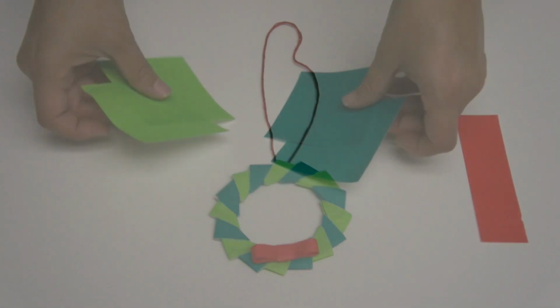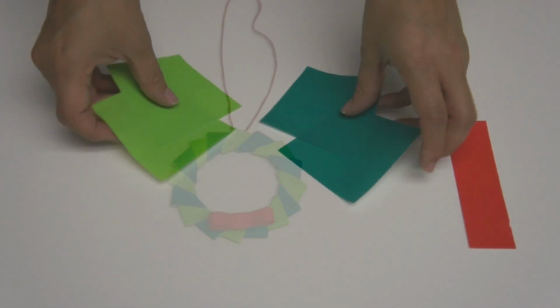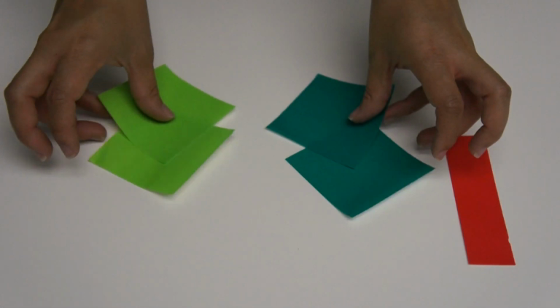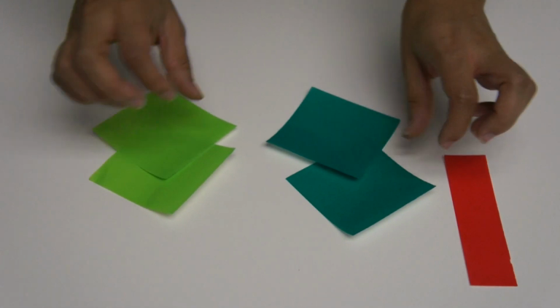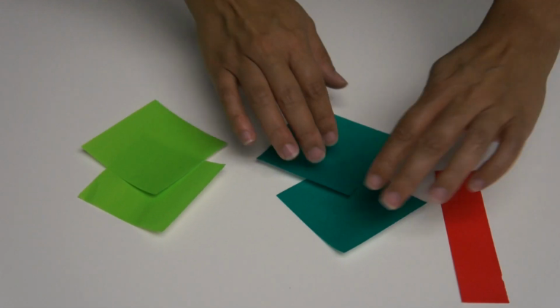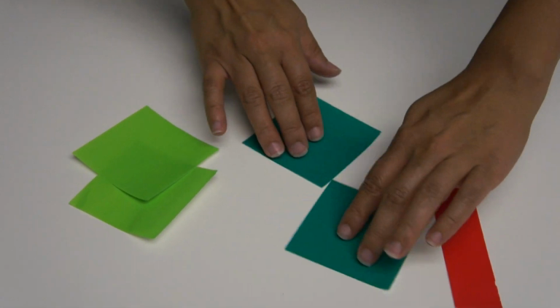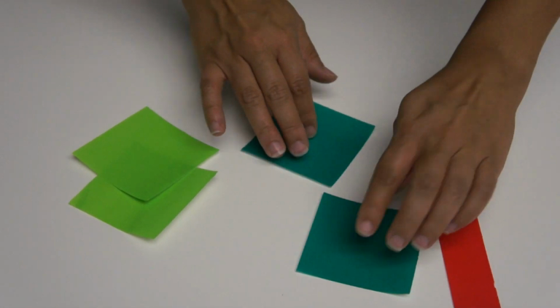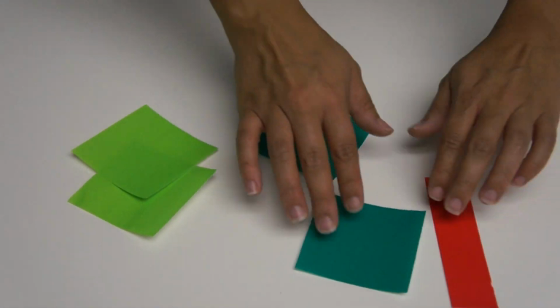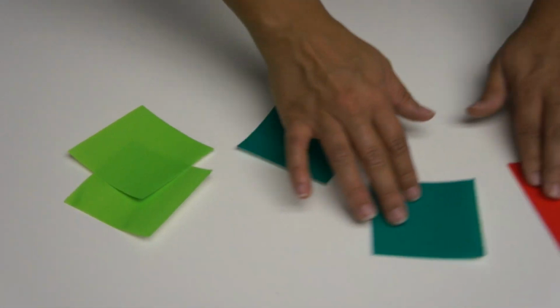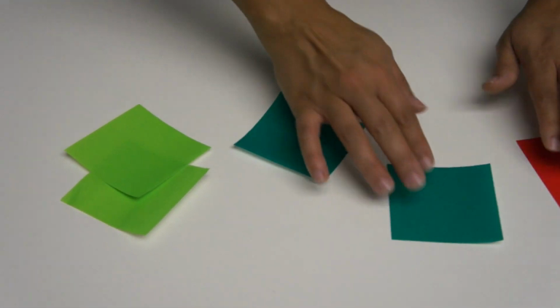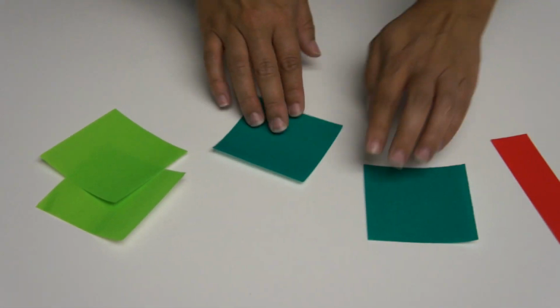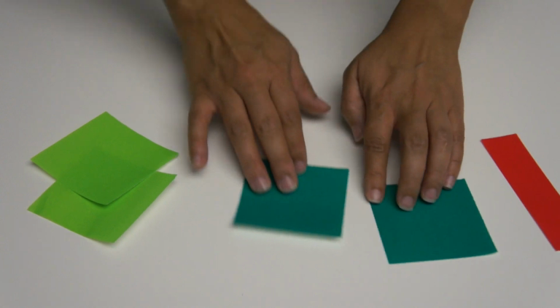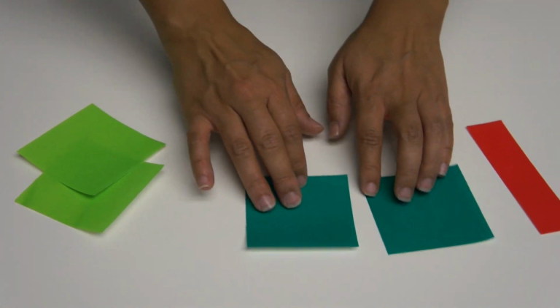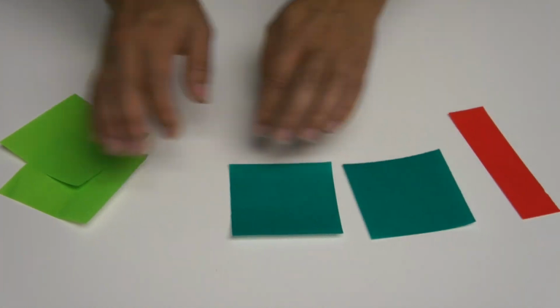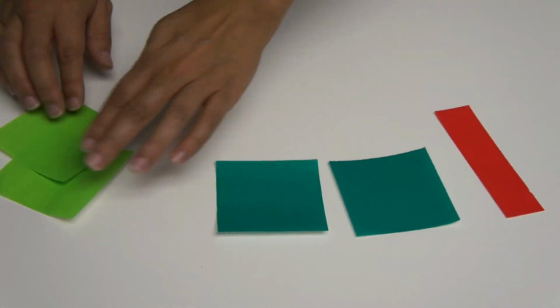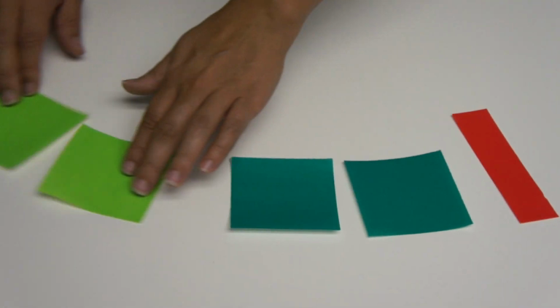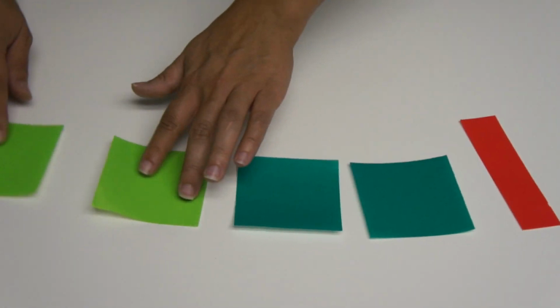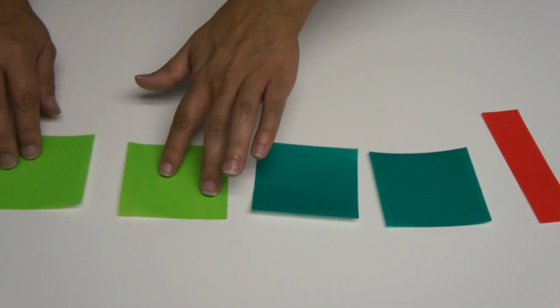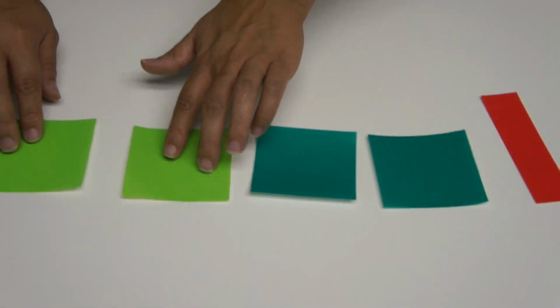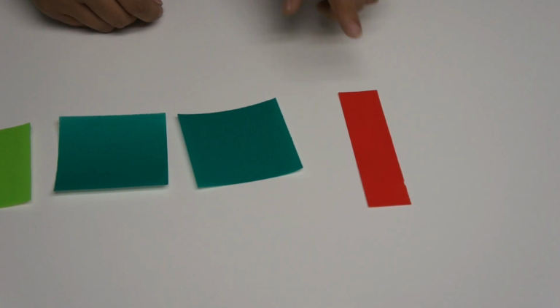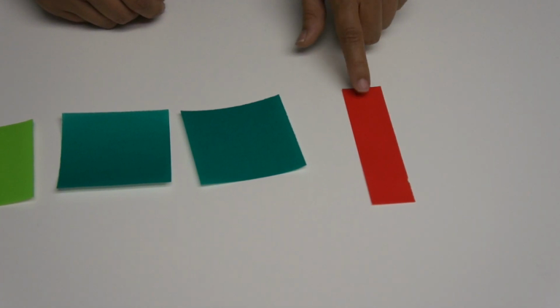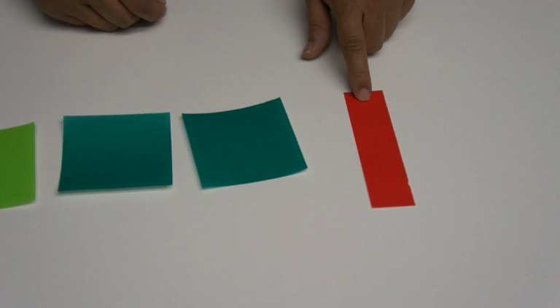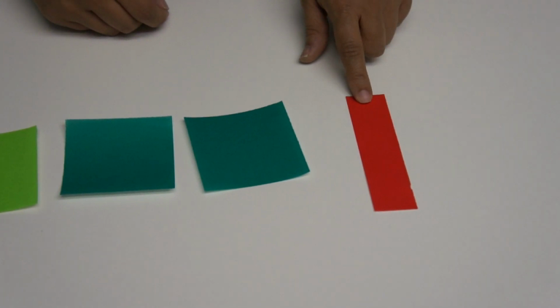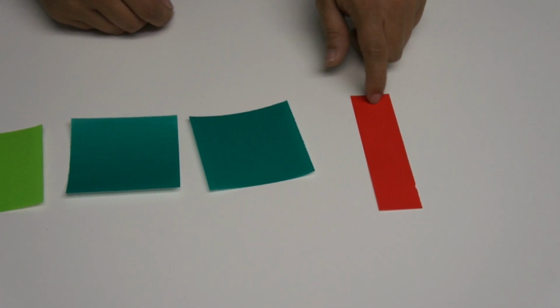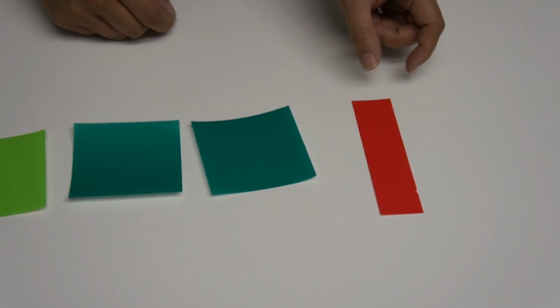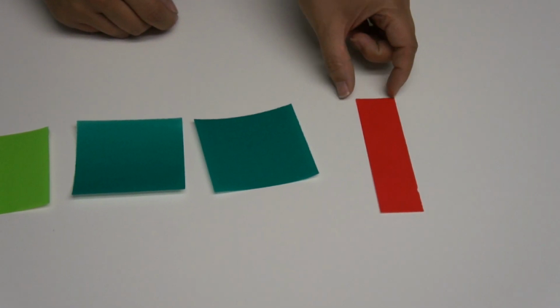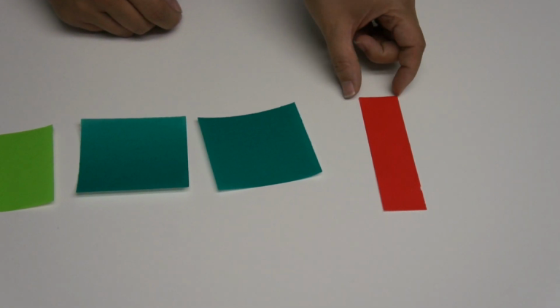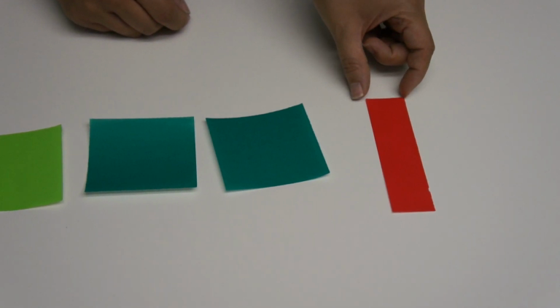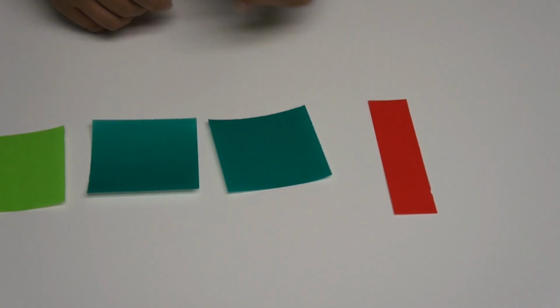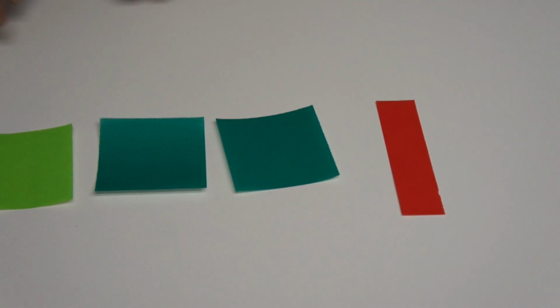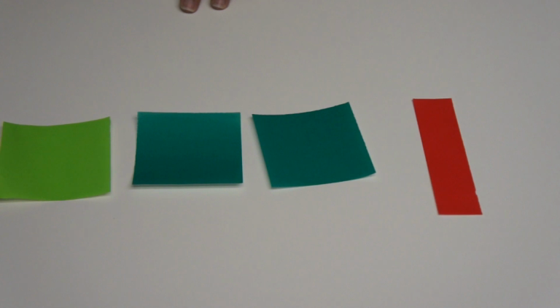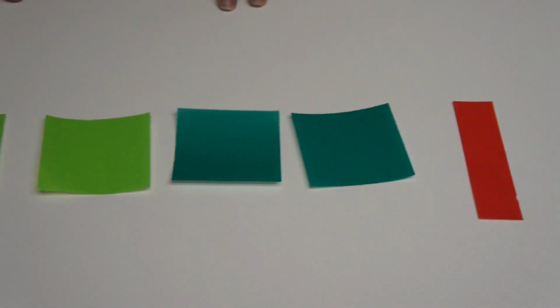You need four sheets — these are three by three inch squares — and then you'll need a four and a half by one inch piece.